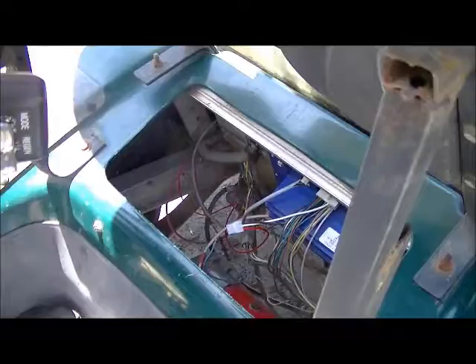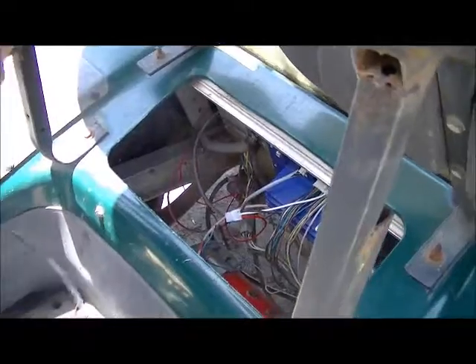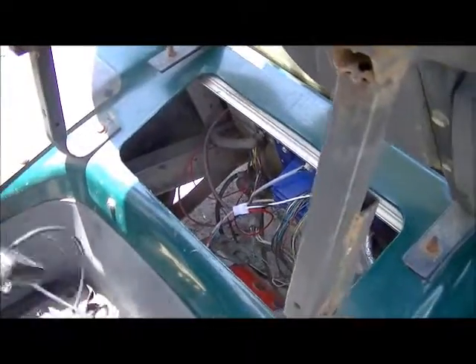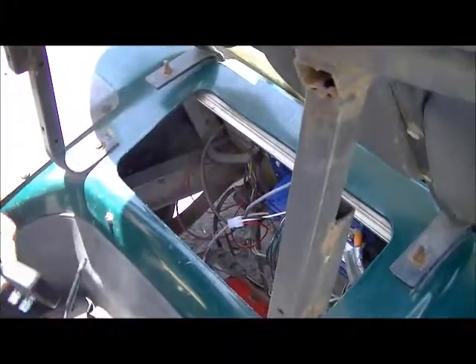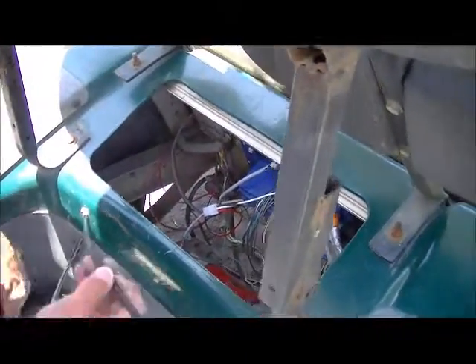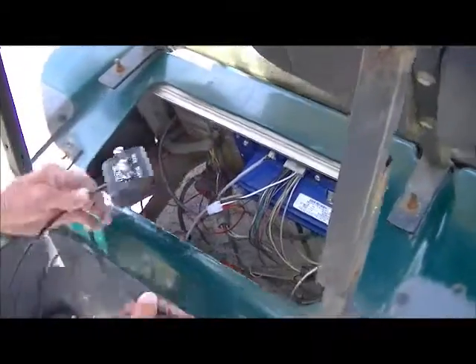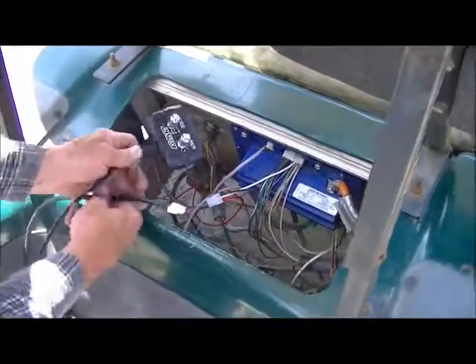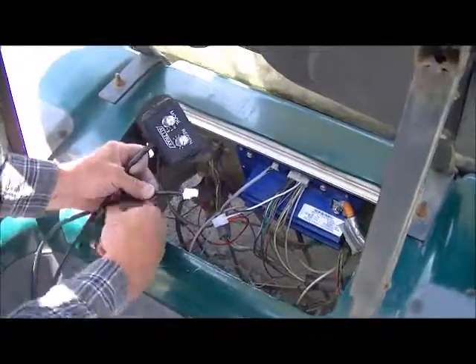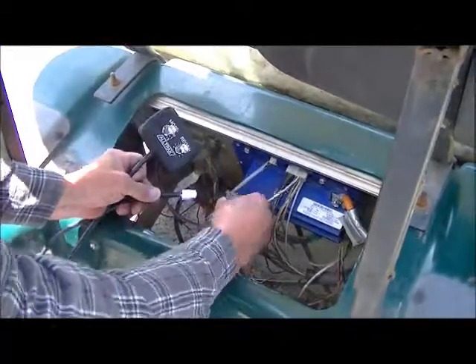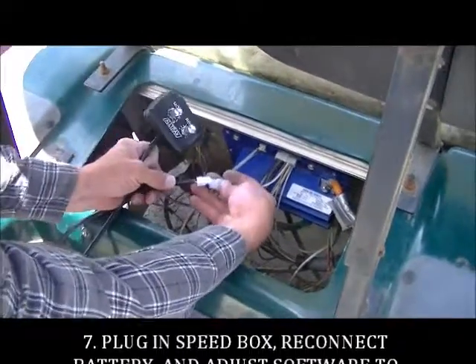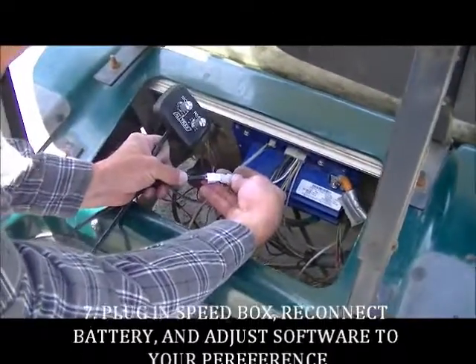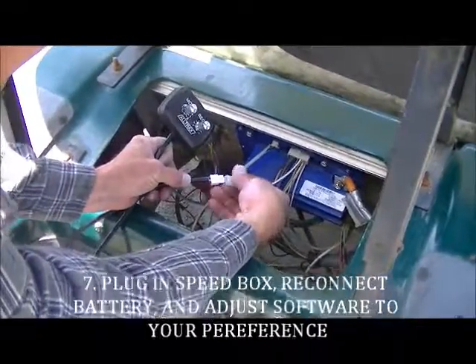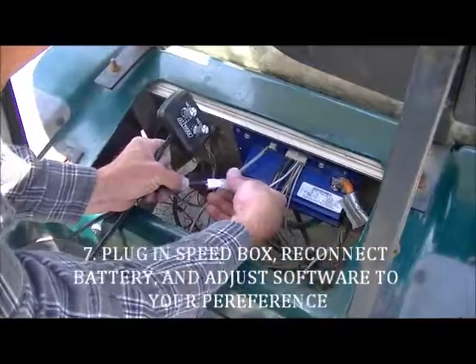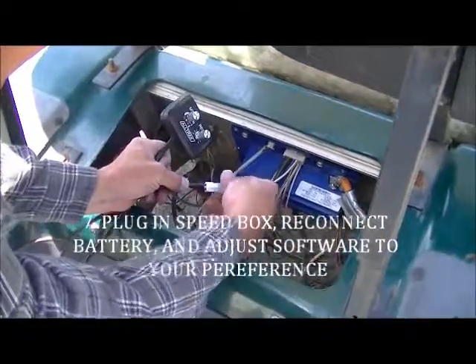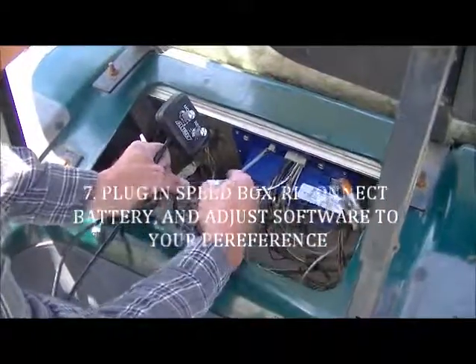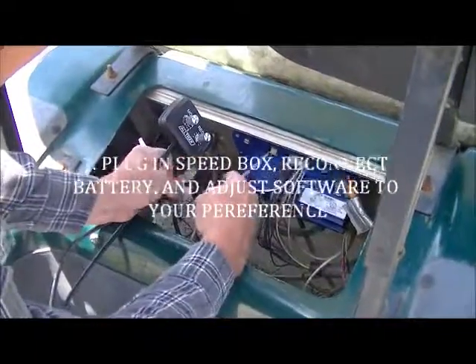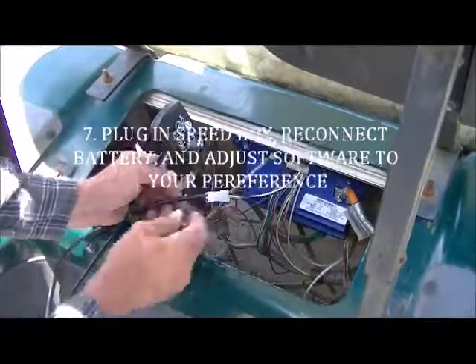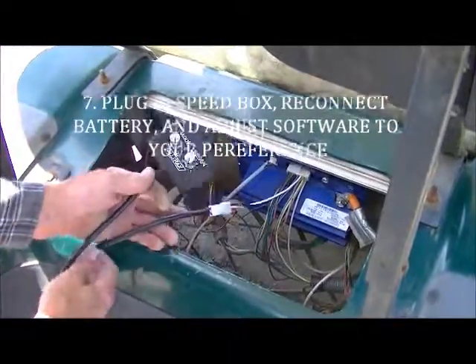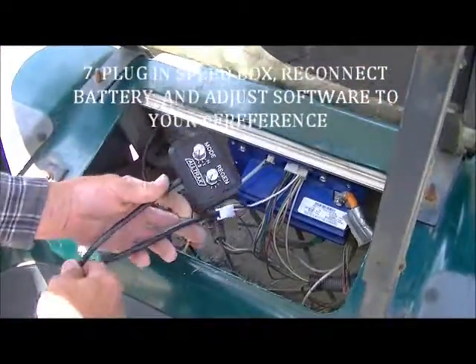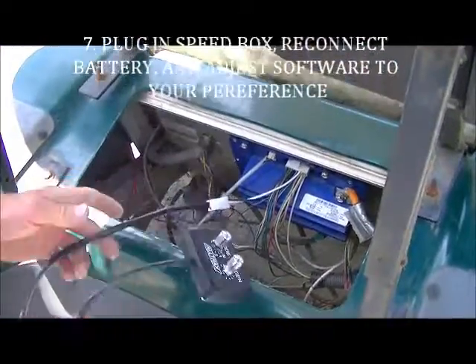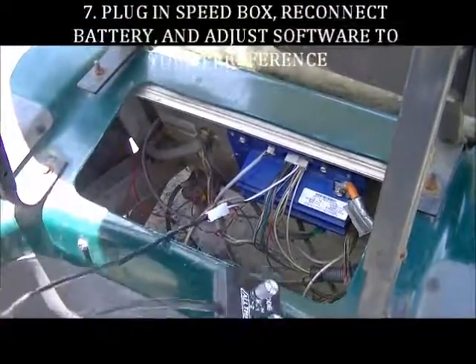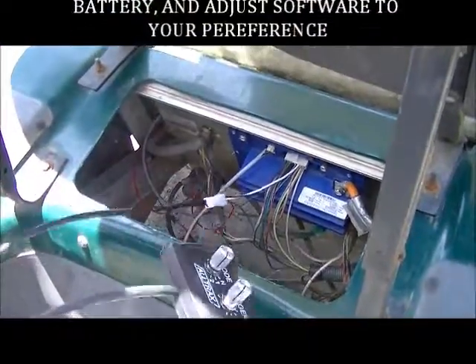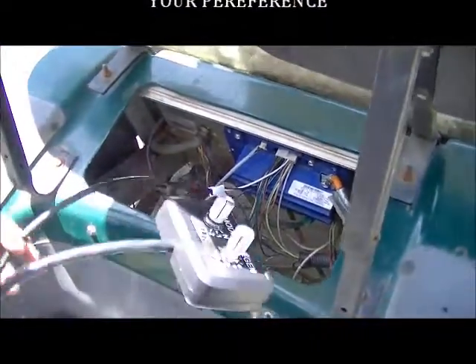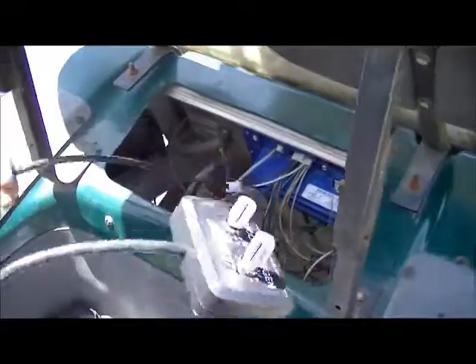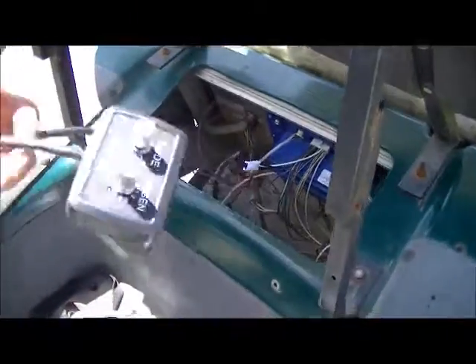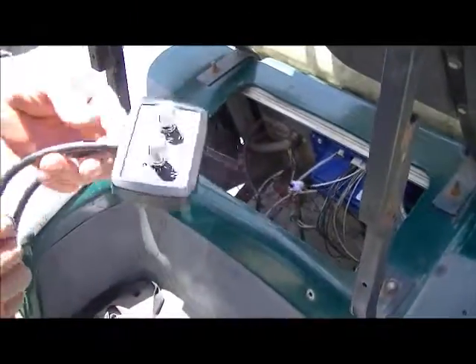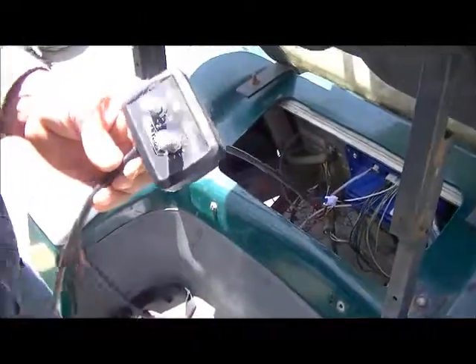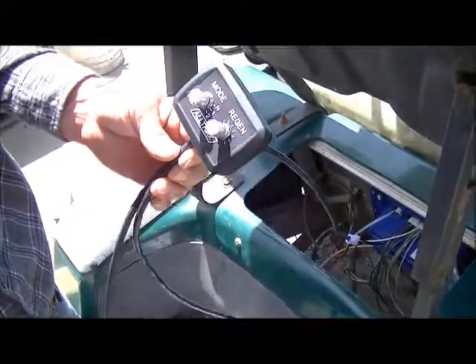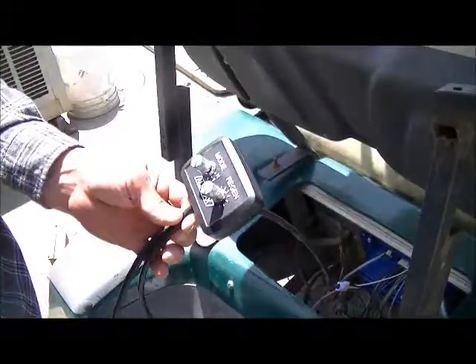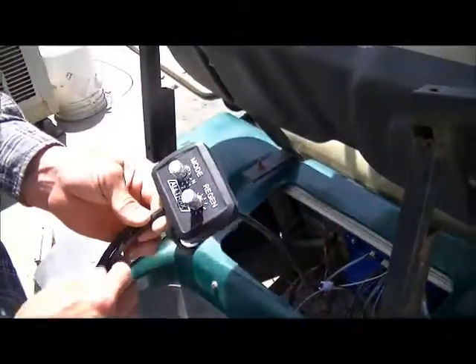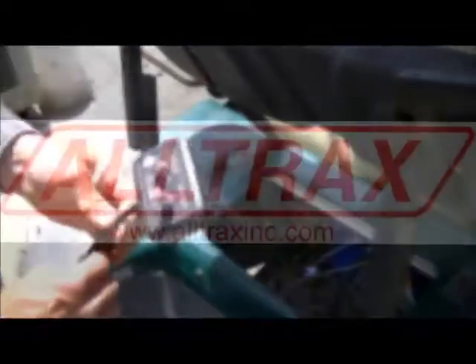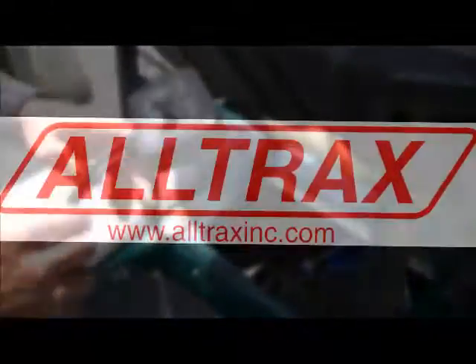At which point you can plug the three-pin connector together, mounting your box wherever you'd like to, reconnecting the battery, and leaving you to adjust the software to your liking.